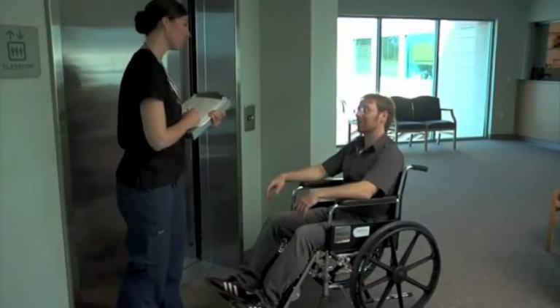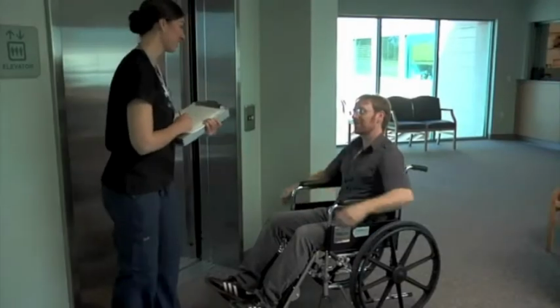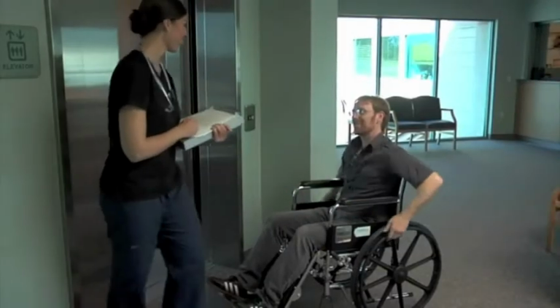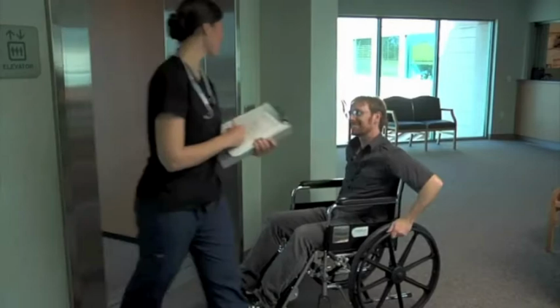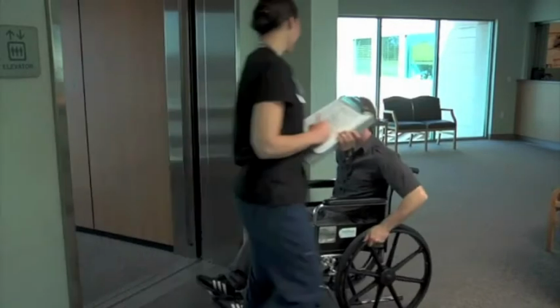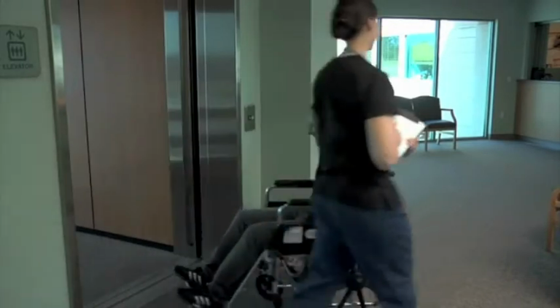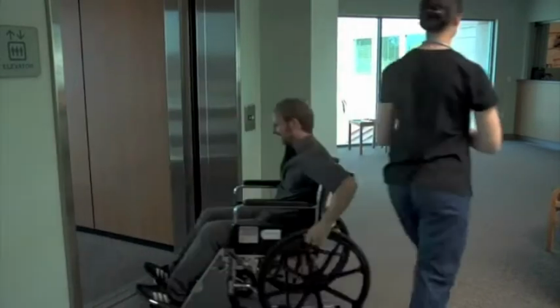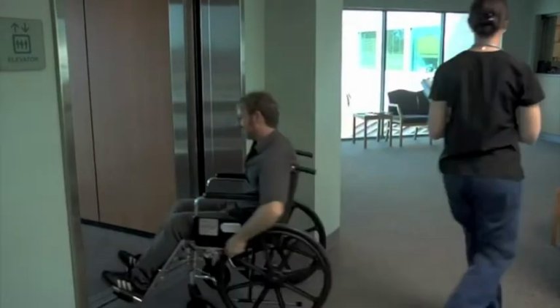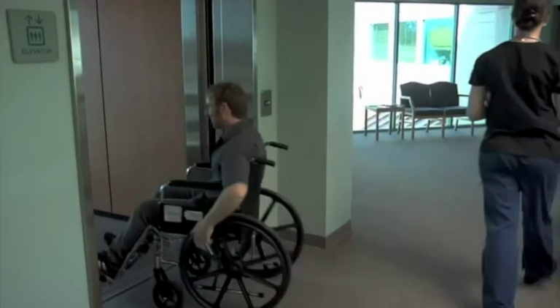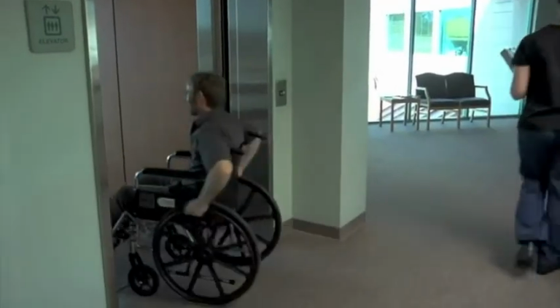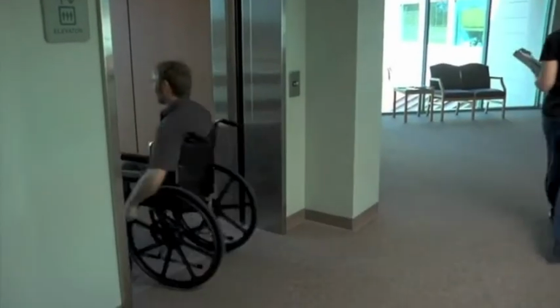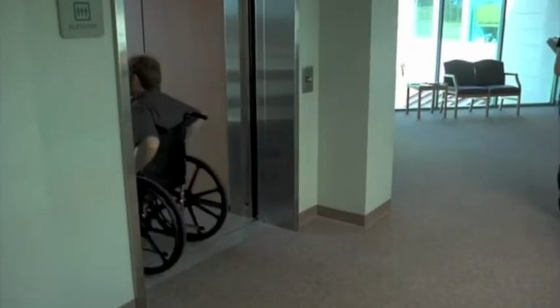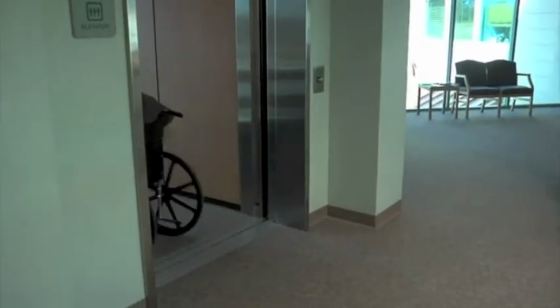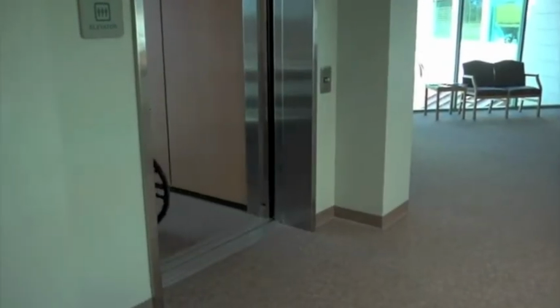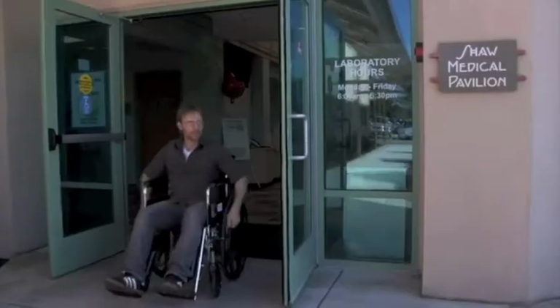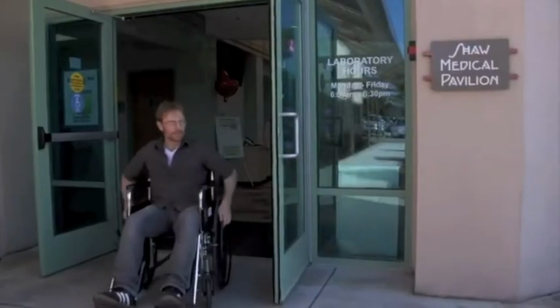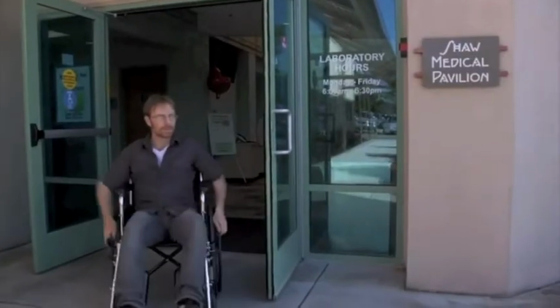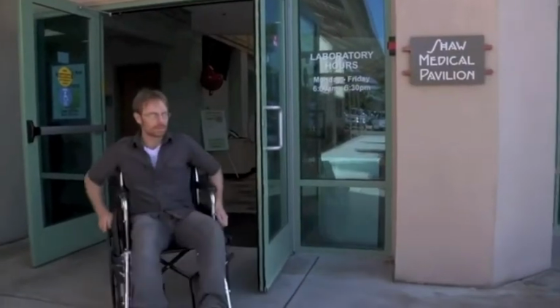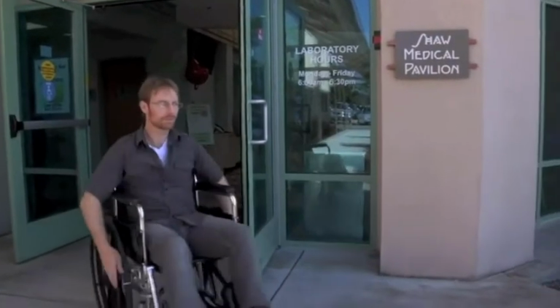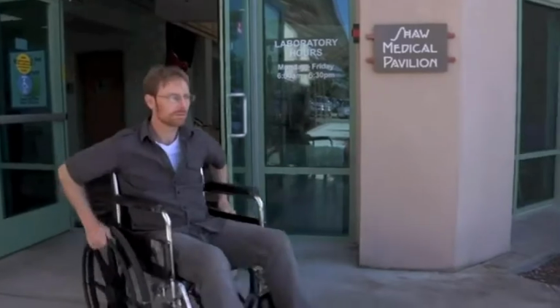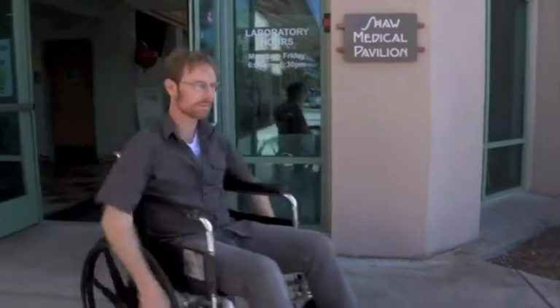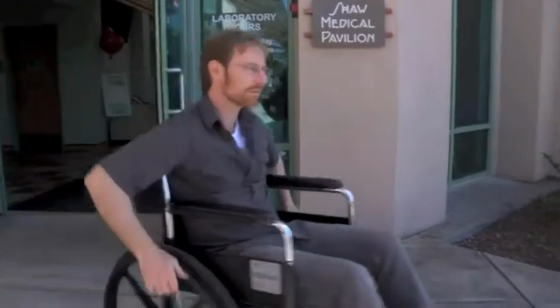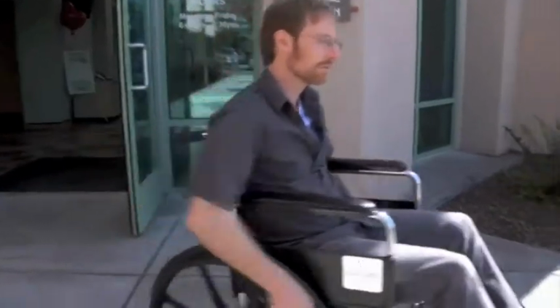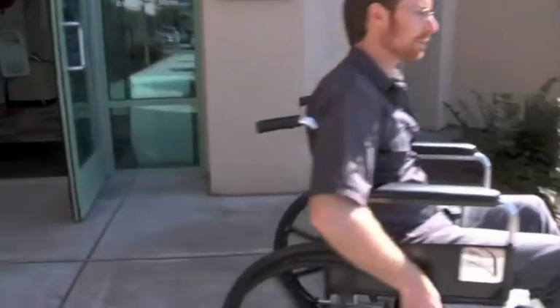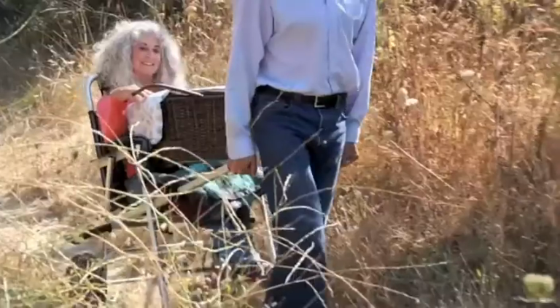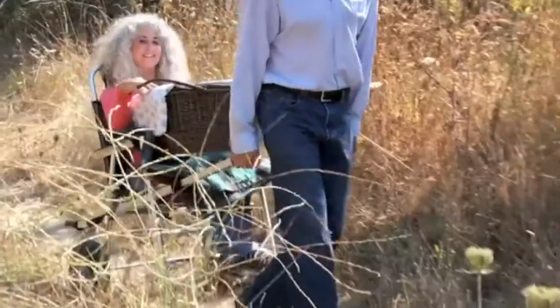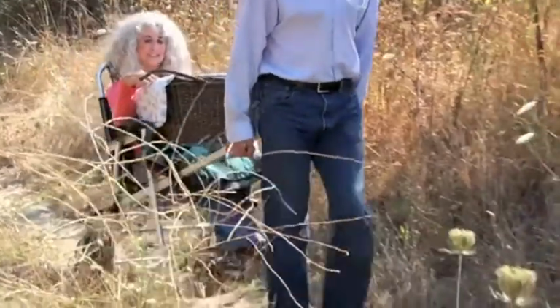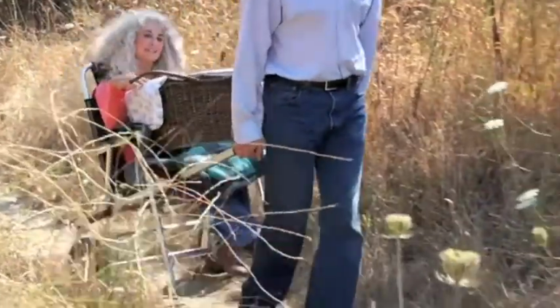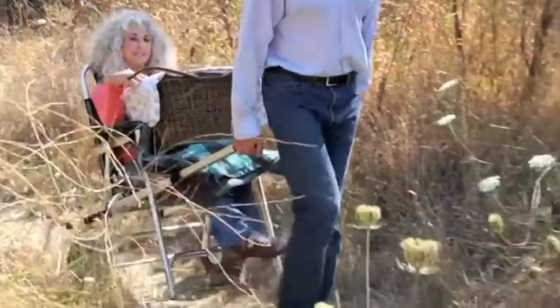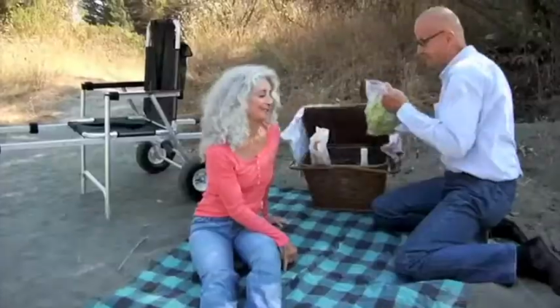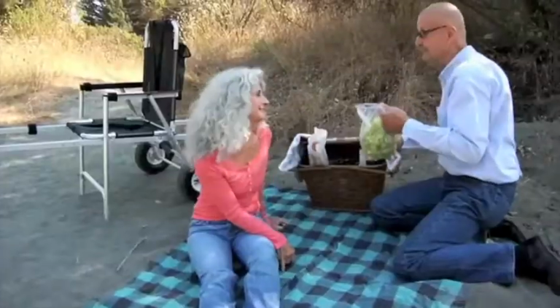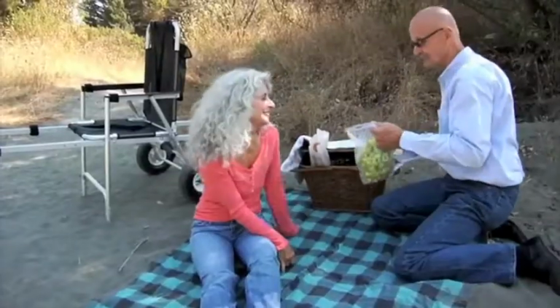While recovering from an injury, illness, or even dealing with a permanent disability, many people find themselves confined to their wheelchair. With the Freedom Chair, you can be part of the fun again.